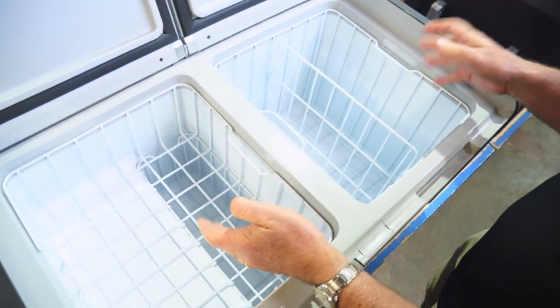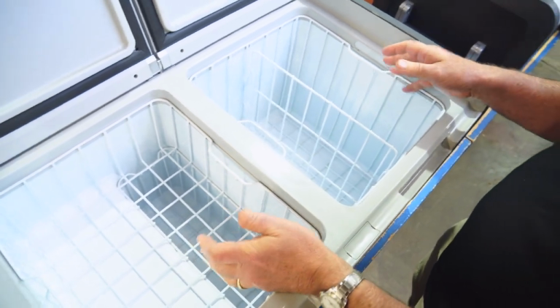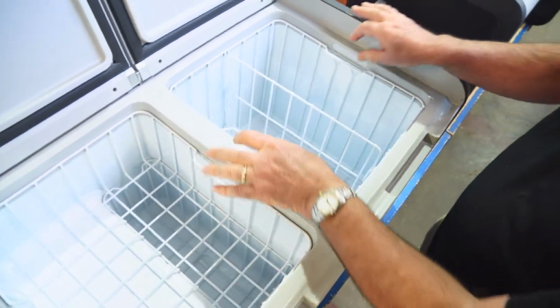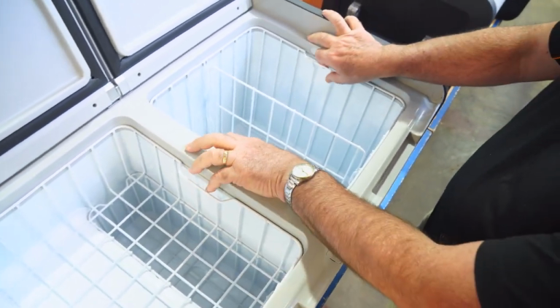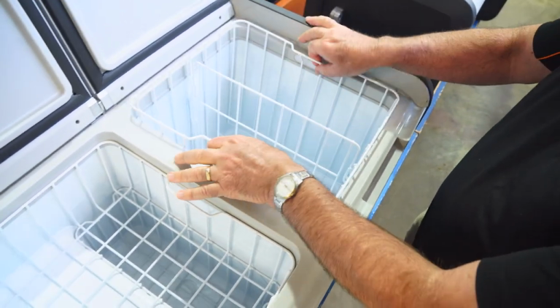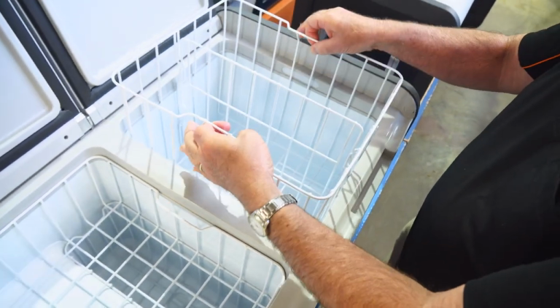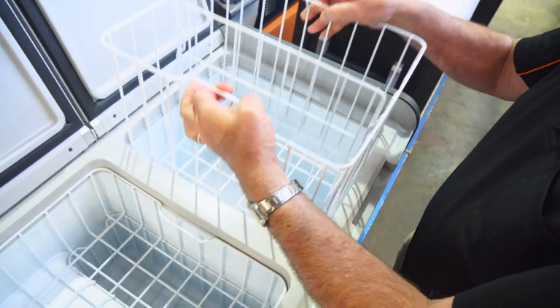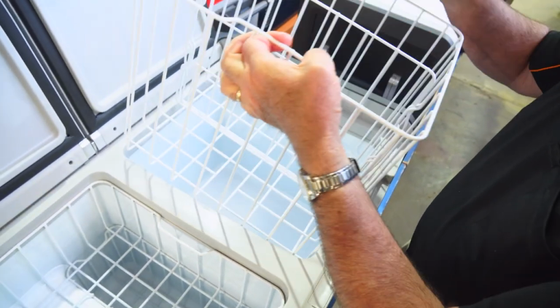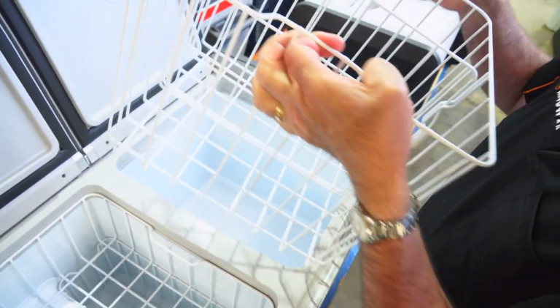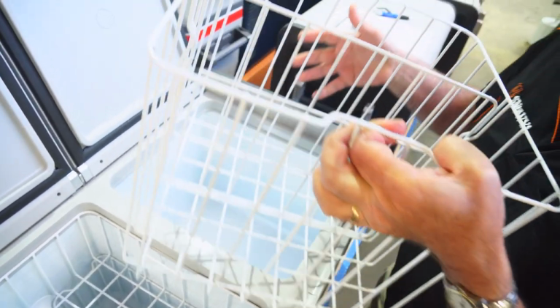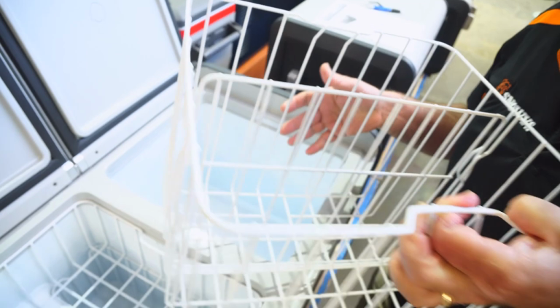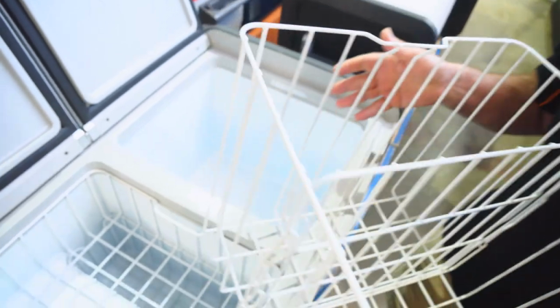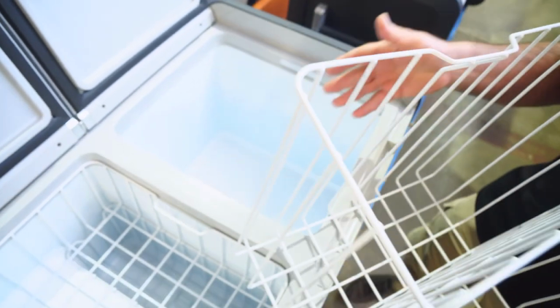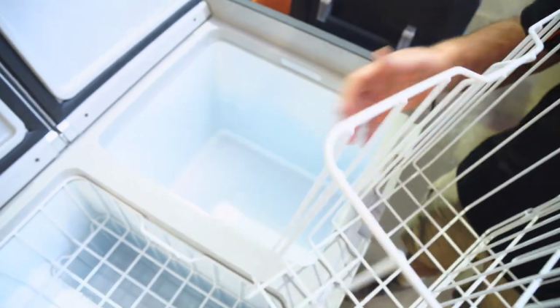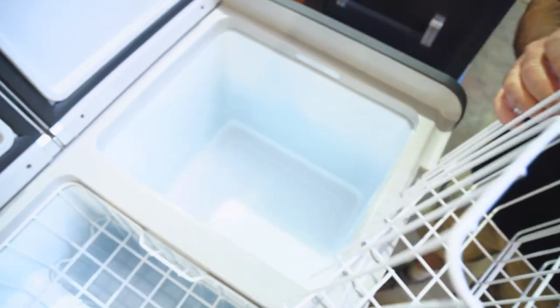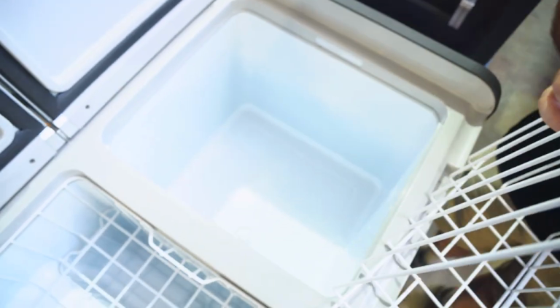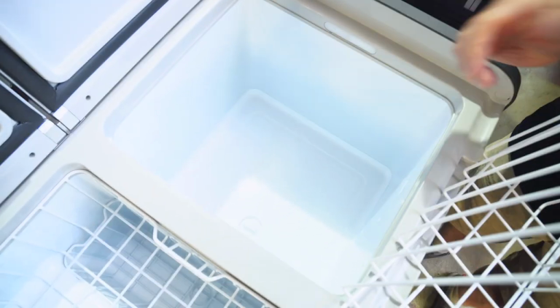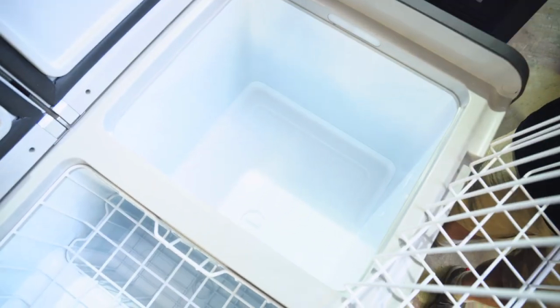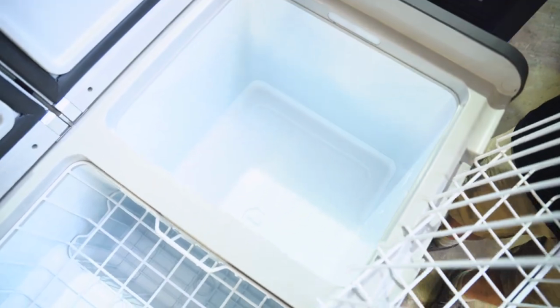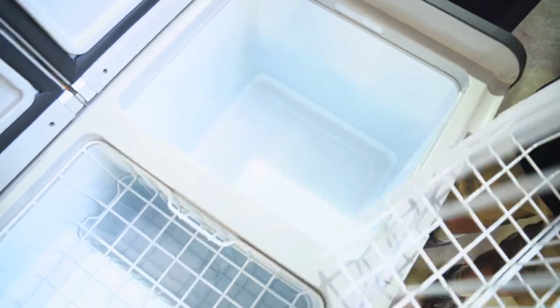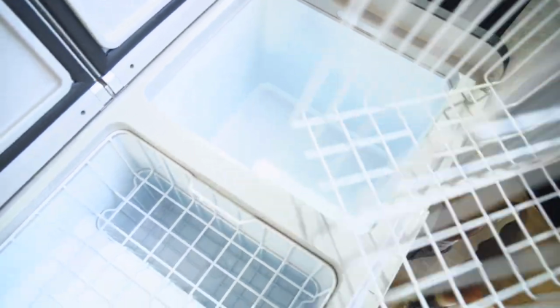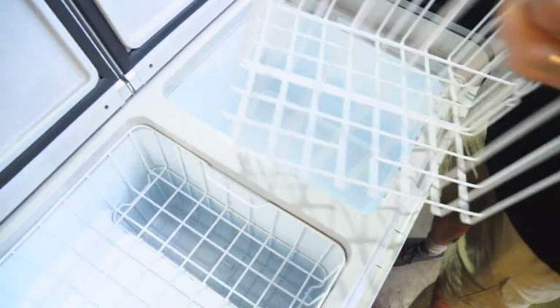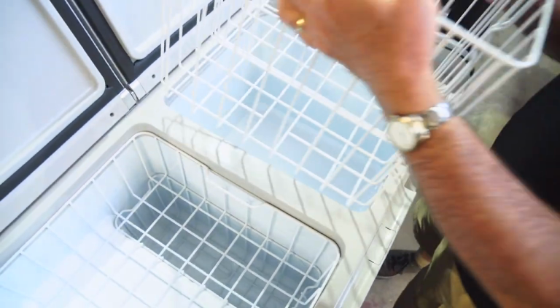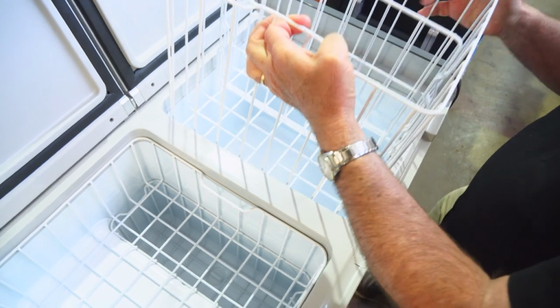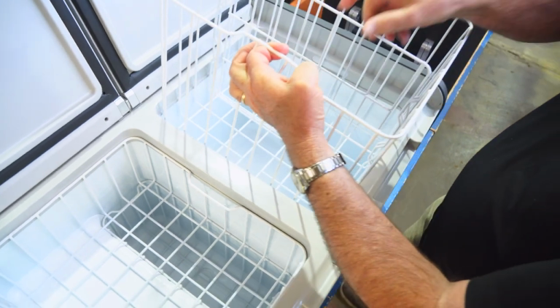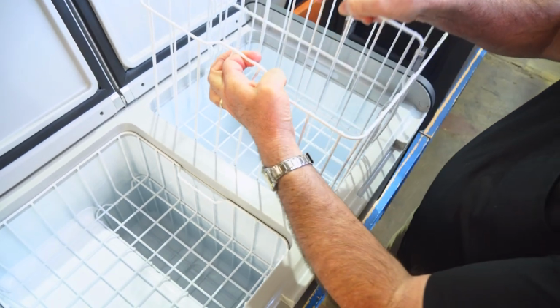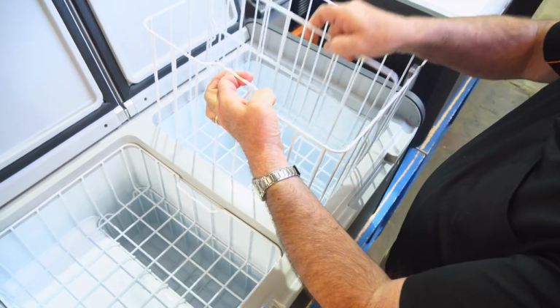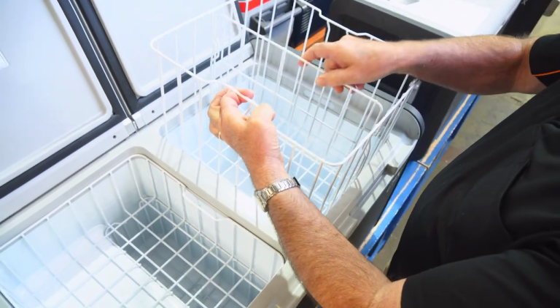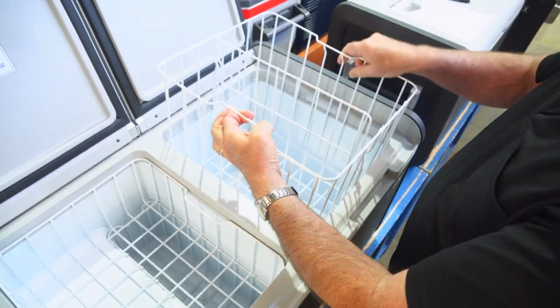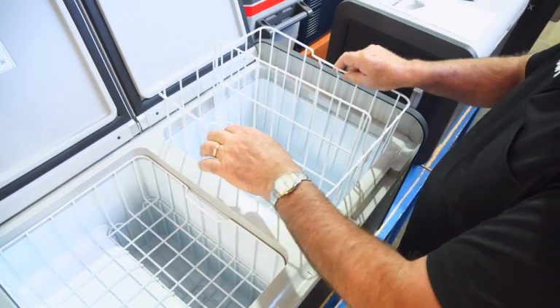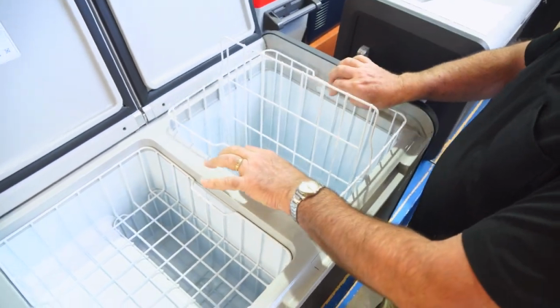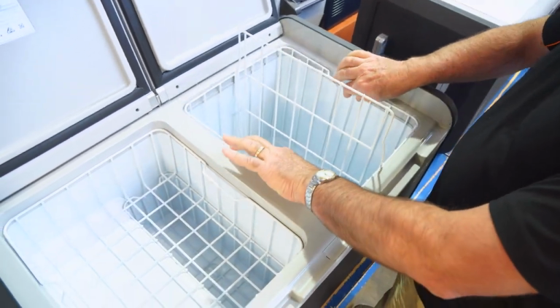Both have baskets which are easily removed — you can take them out for easy cleaning. There's a little bung in the bottom so that you can drain the fridge if you've got water in it. You've also got a divider which allows you to divide the food in the basket.